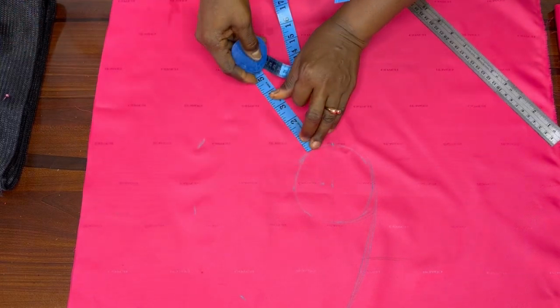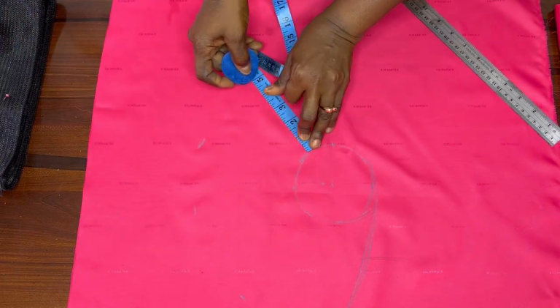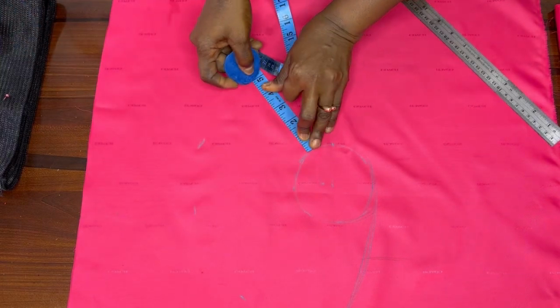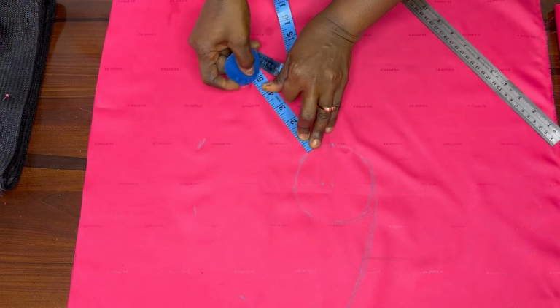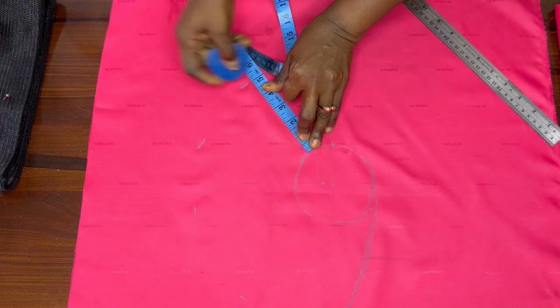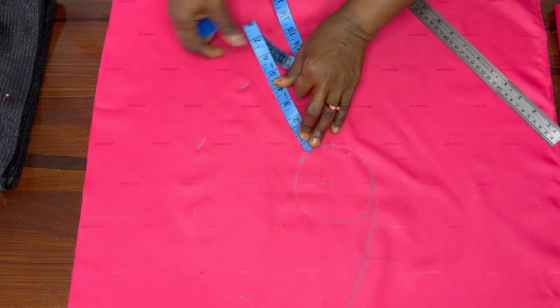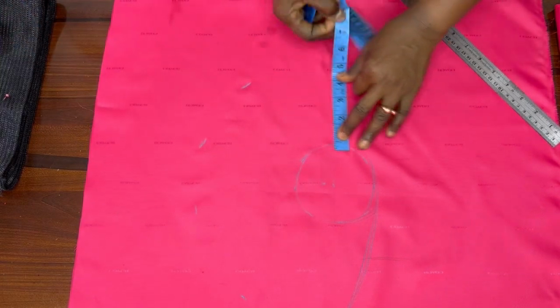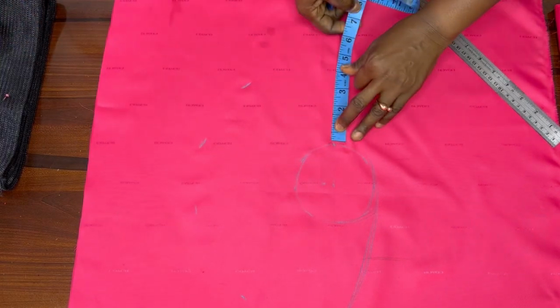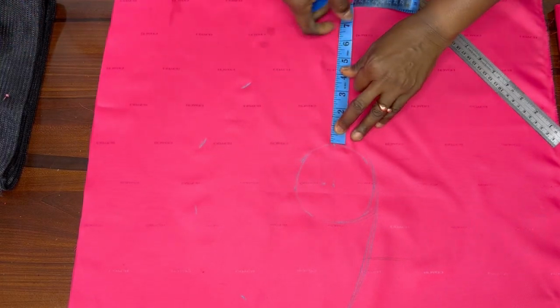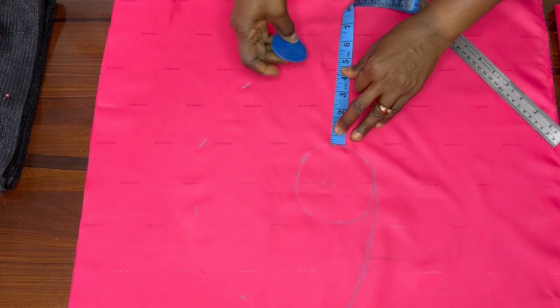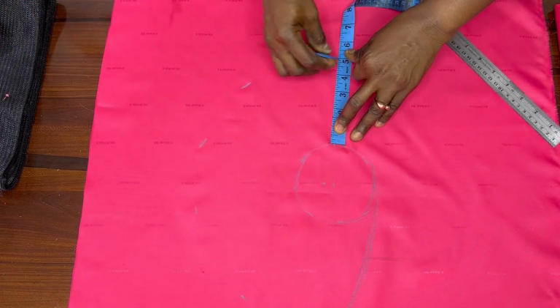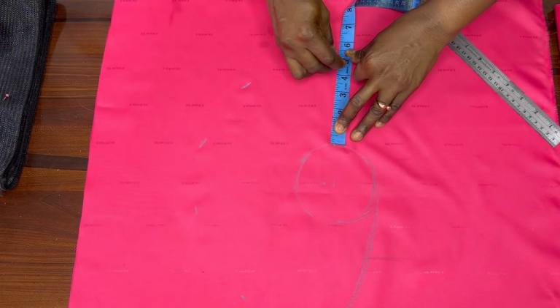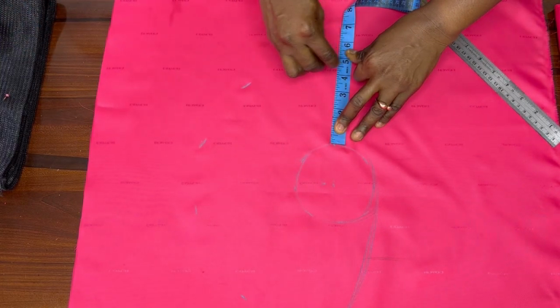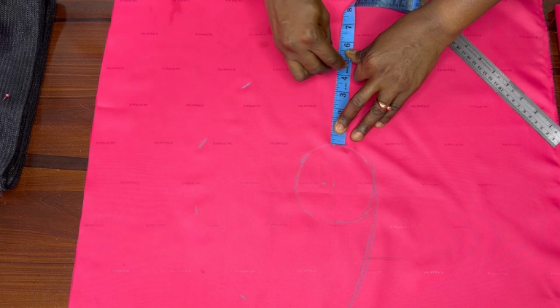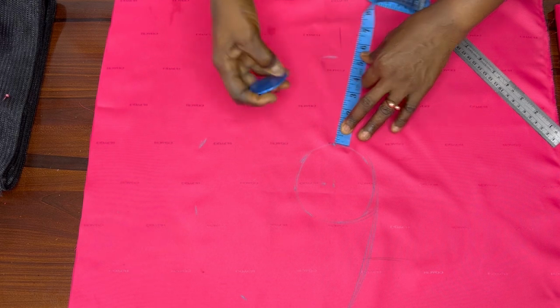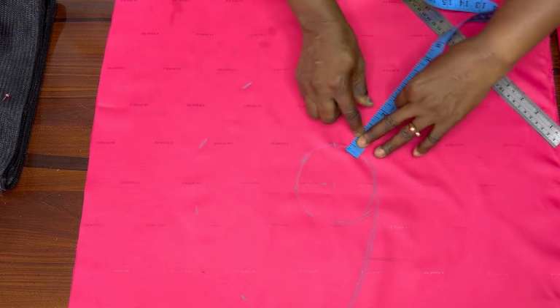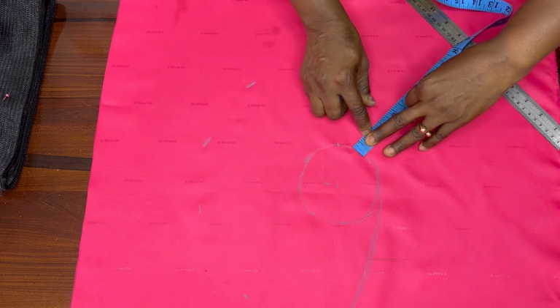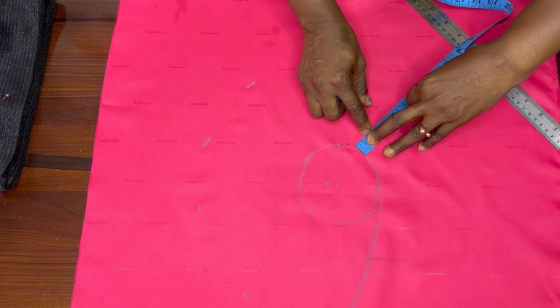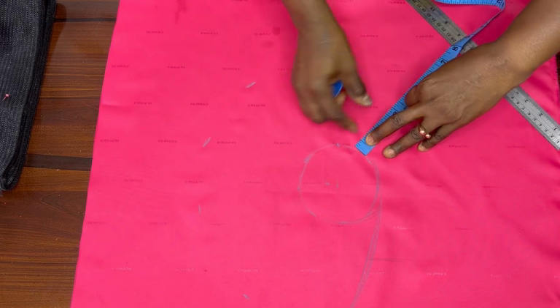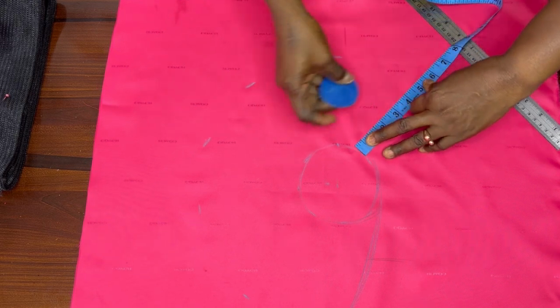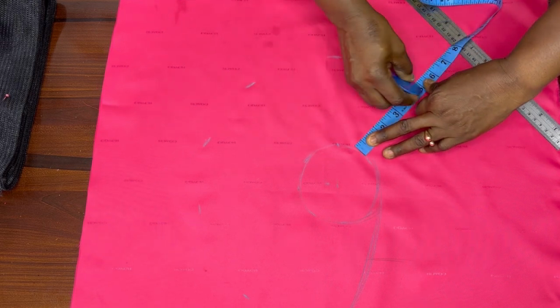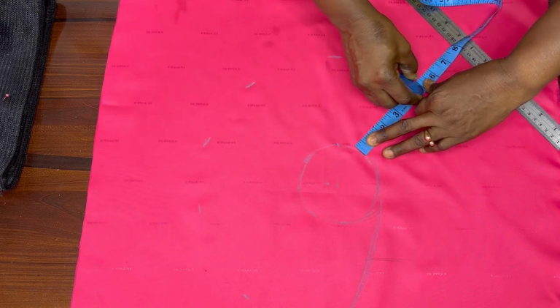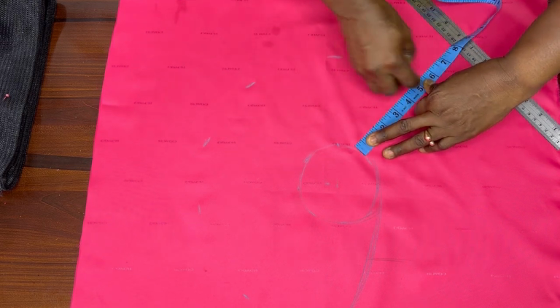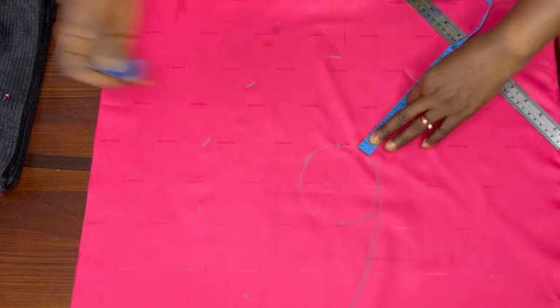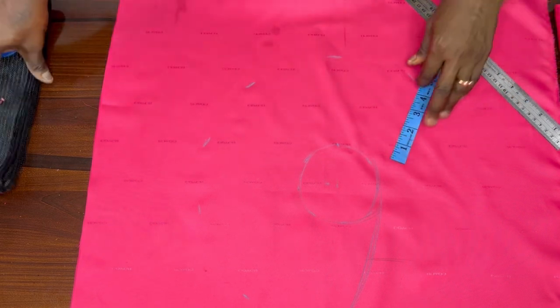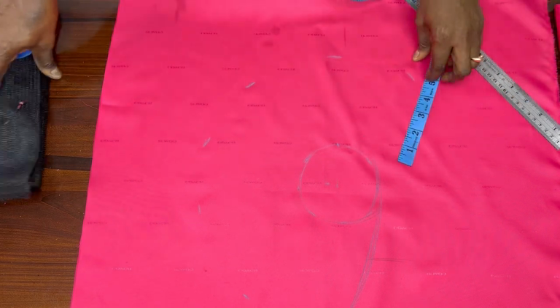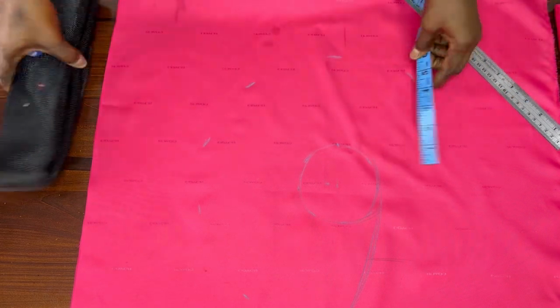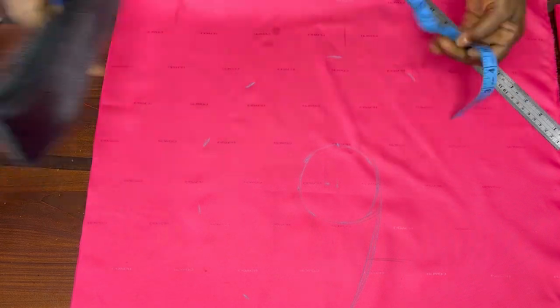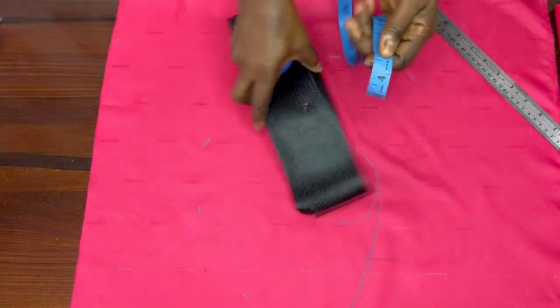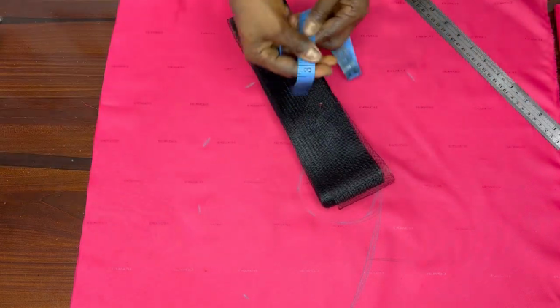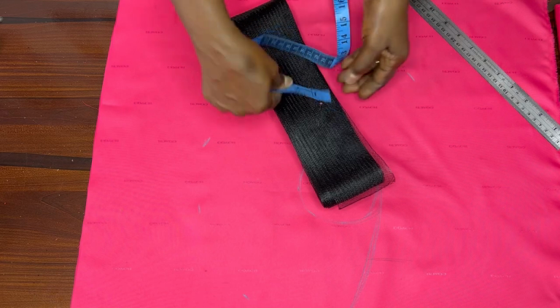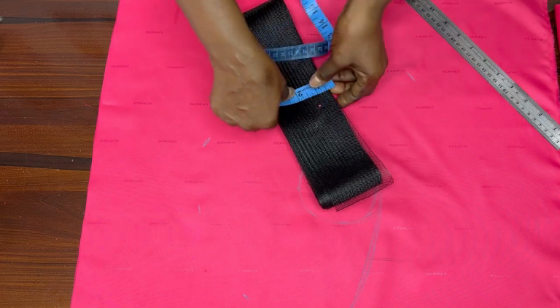I'm marking five inches. You can use six inches. I'll be using this three-inch crillonite.